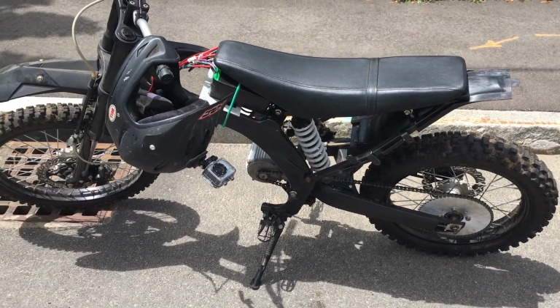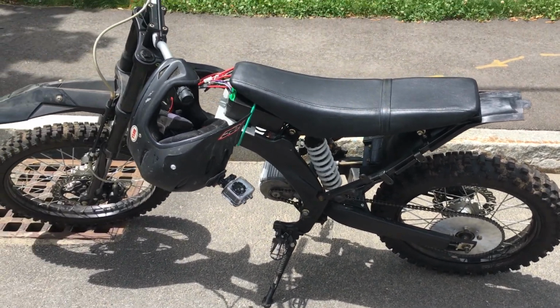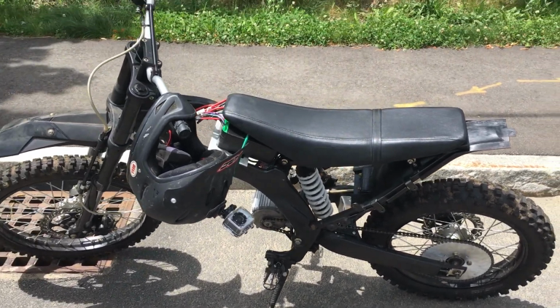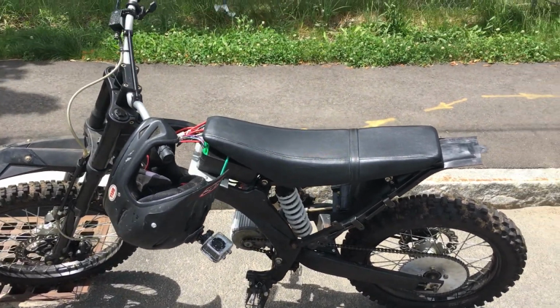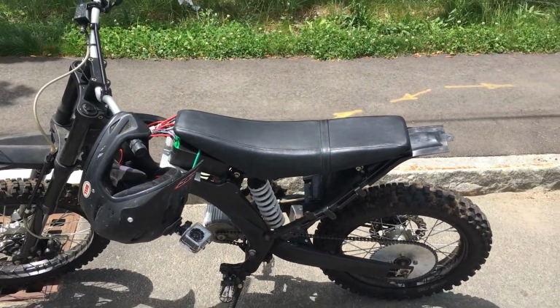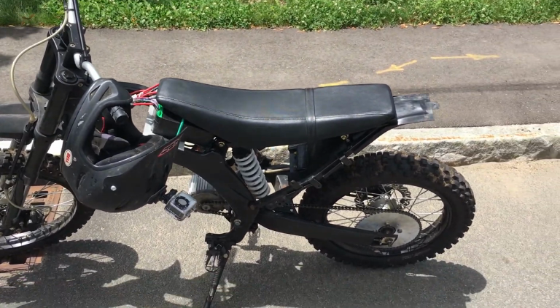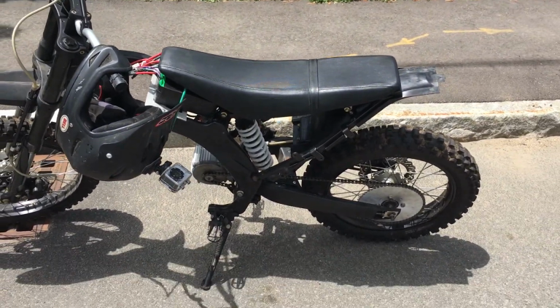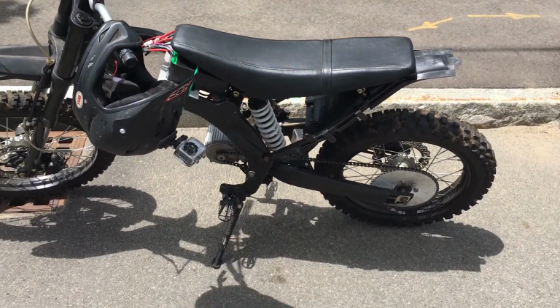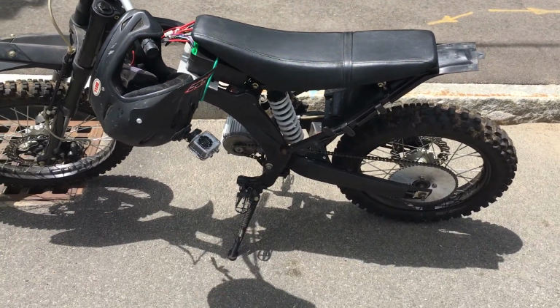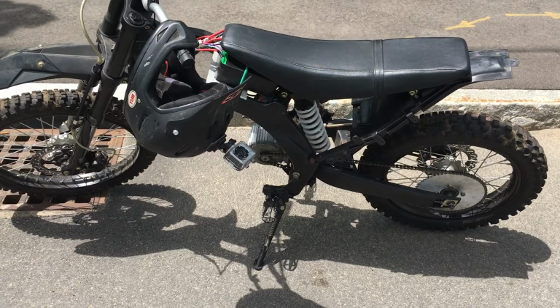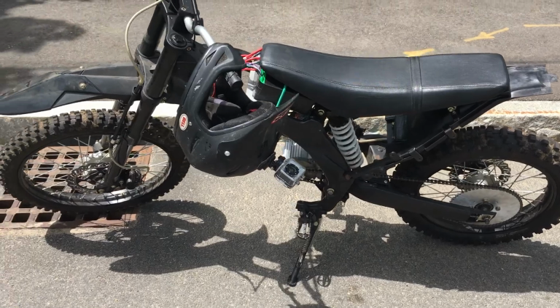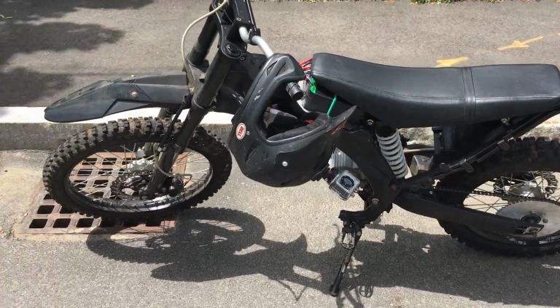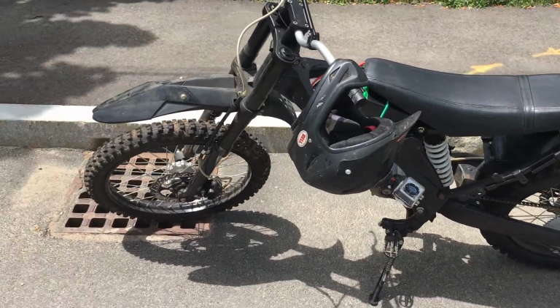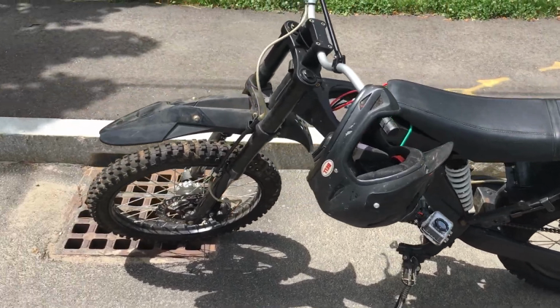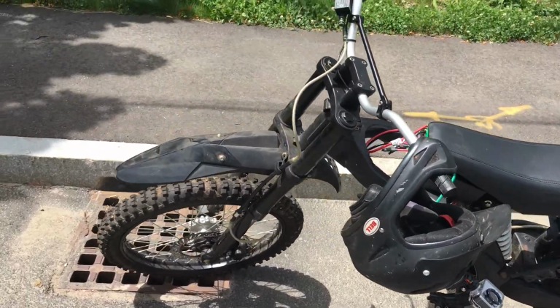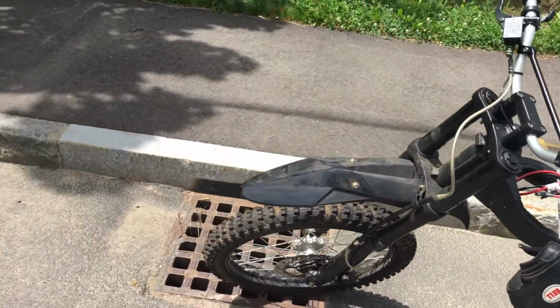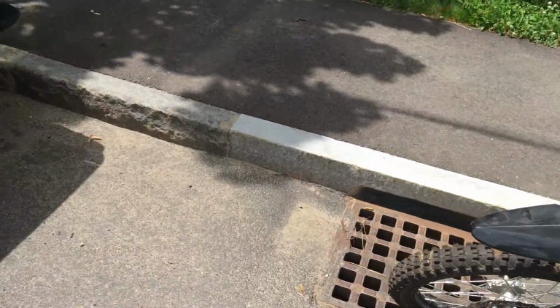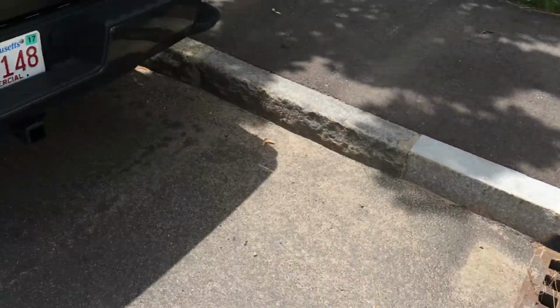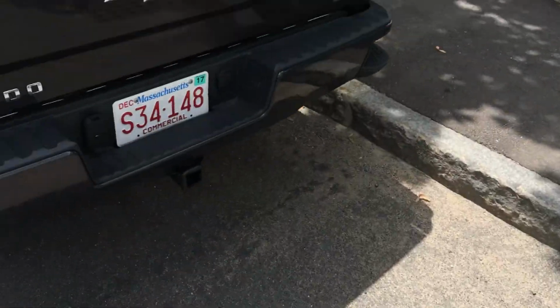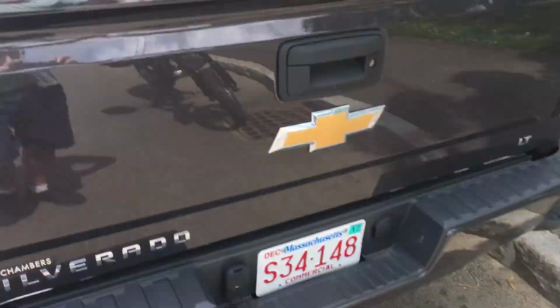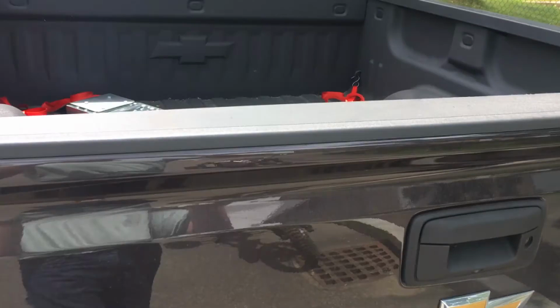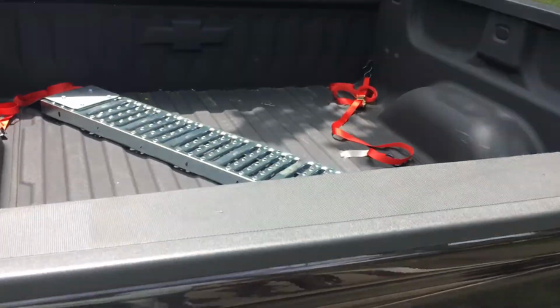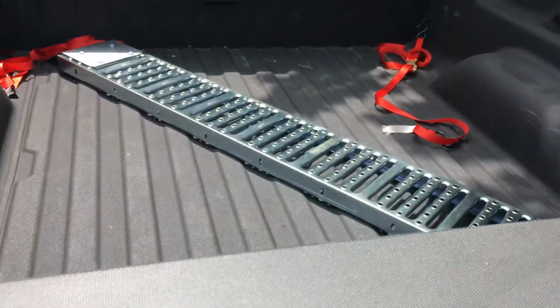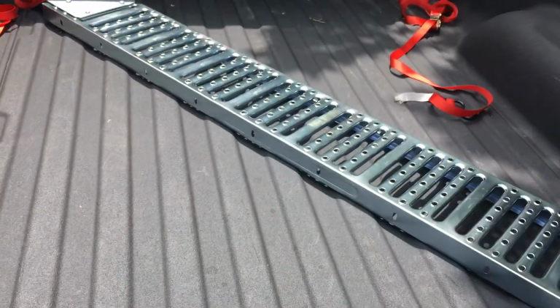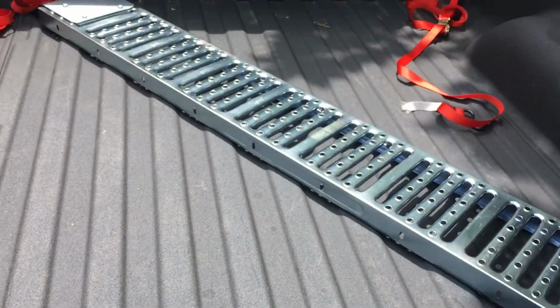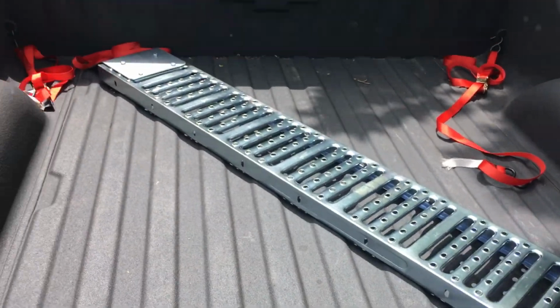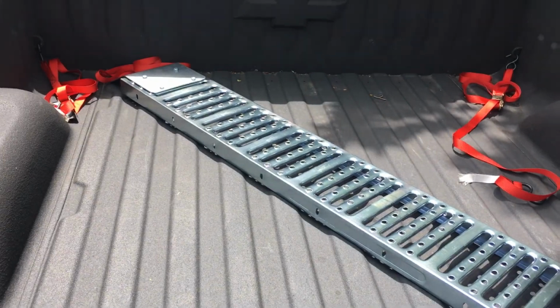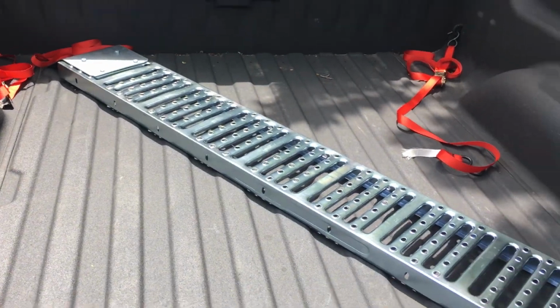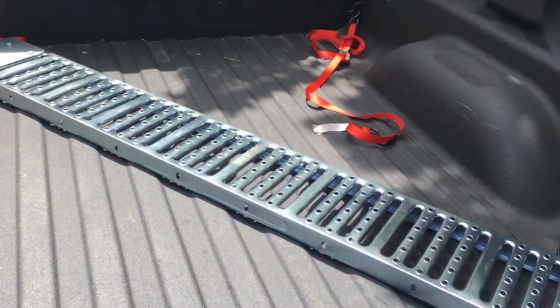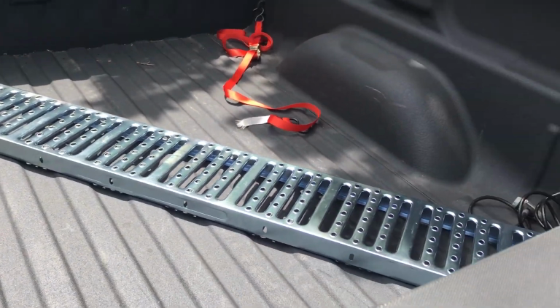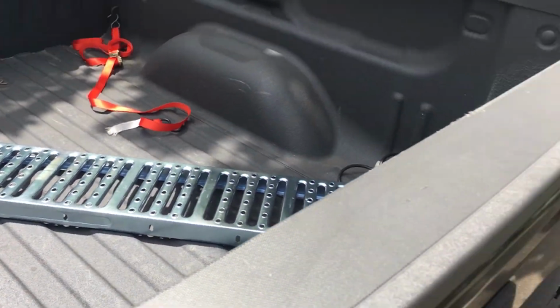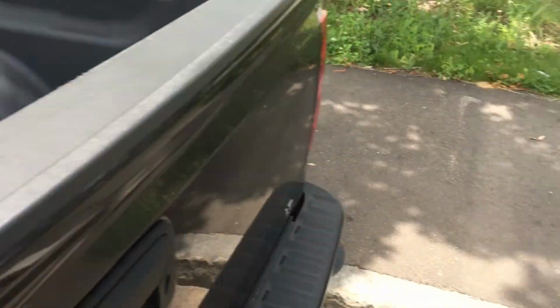I finally got the bike out ready to go, got the battery all hooked up. I ended up going to Harbor Freight just grabbing a ramp real quick. Nice and easy.